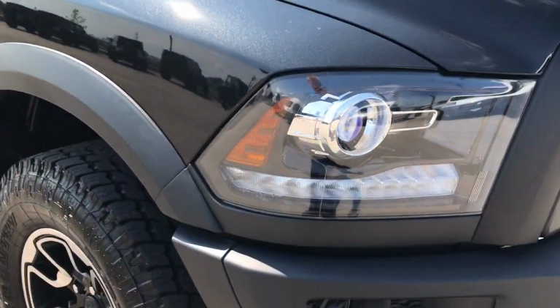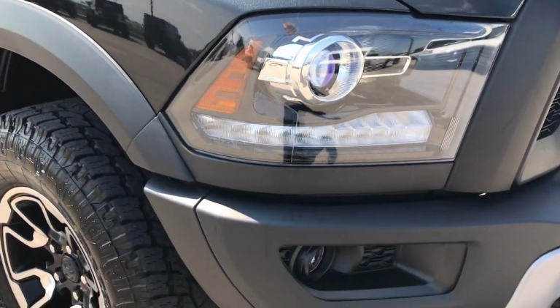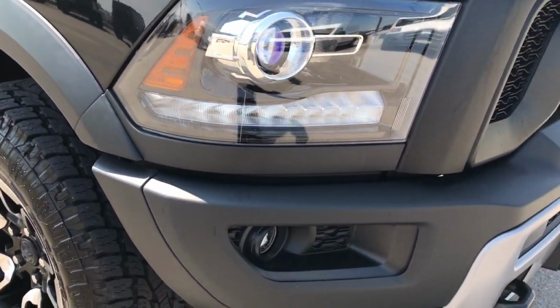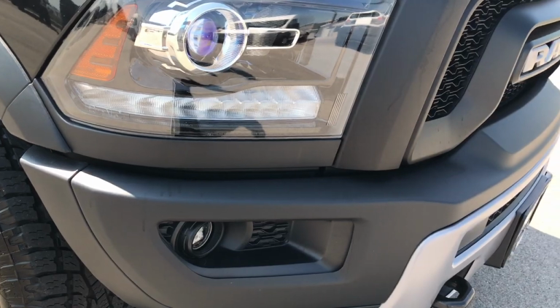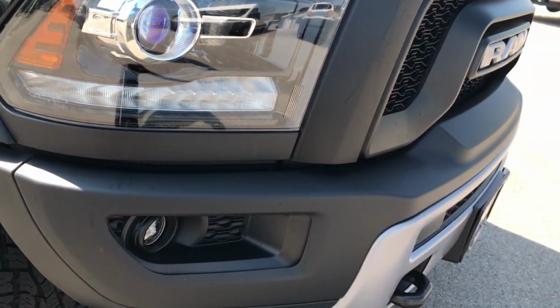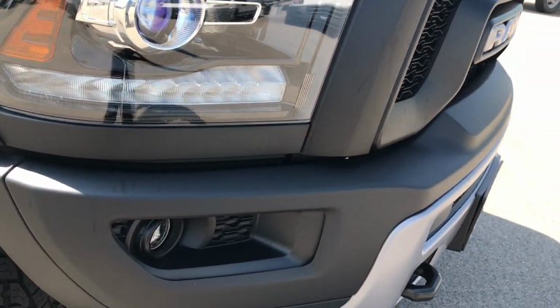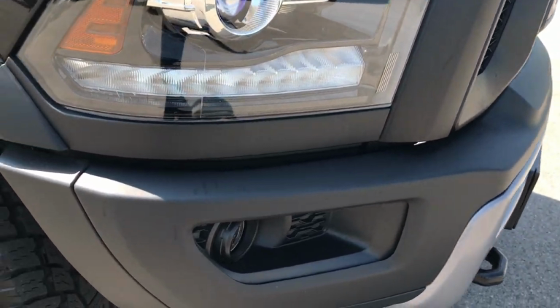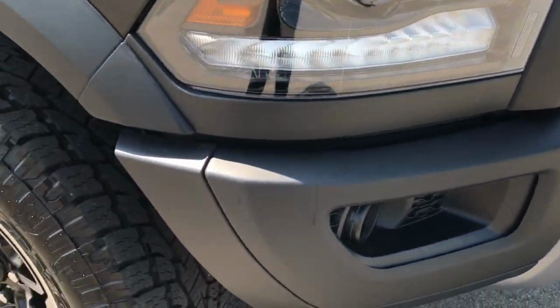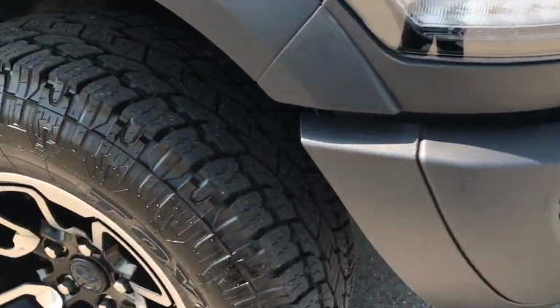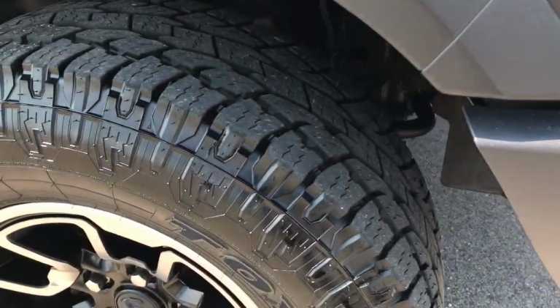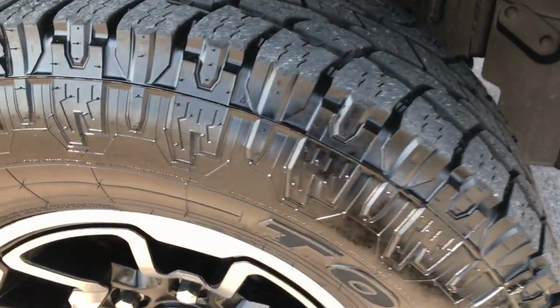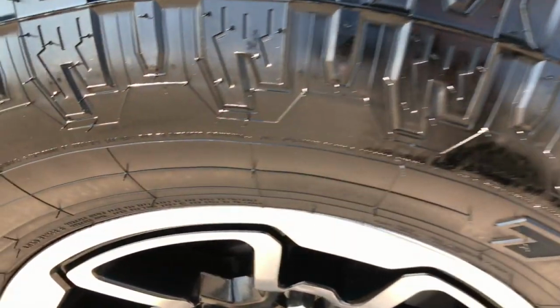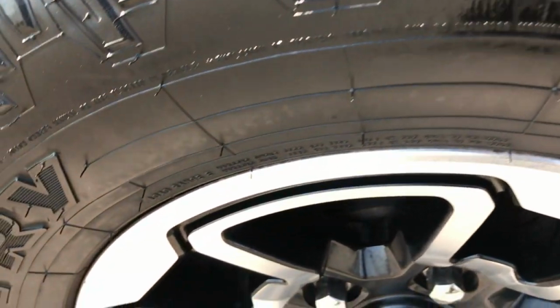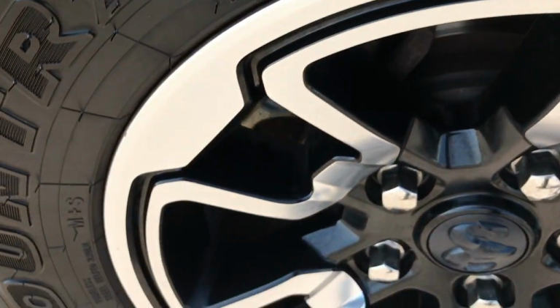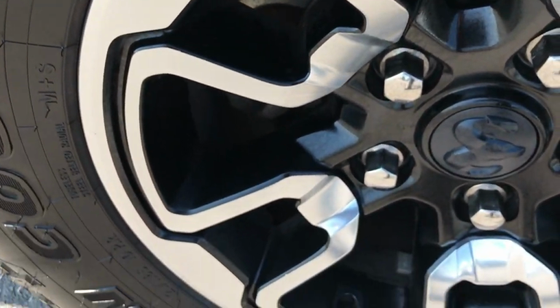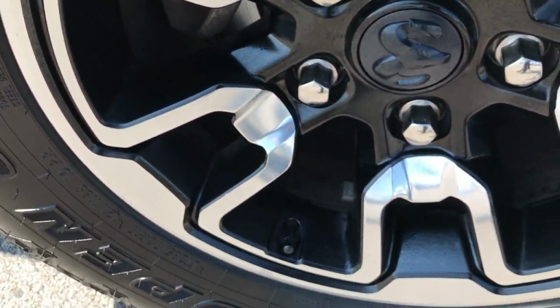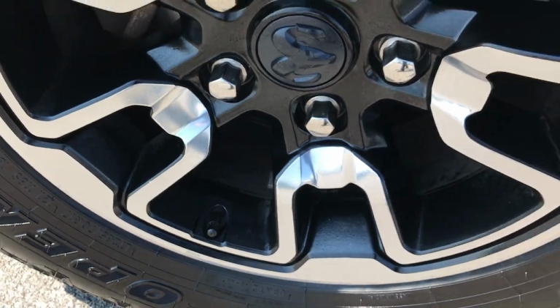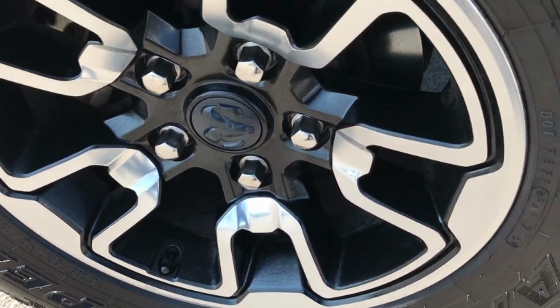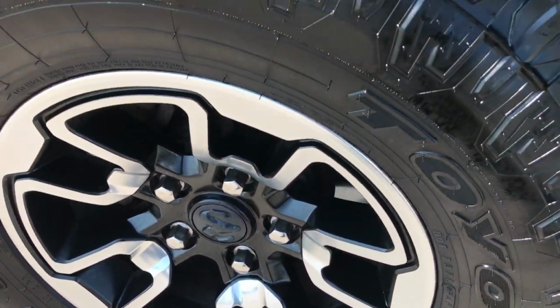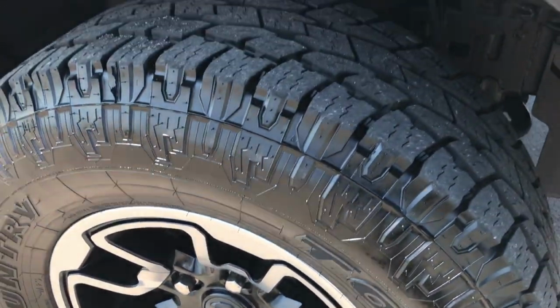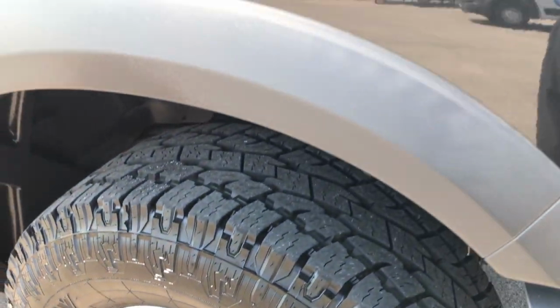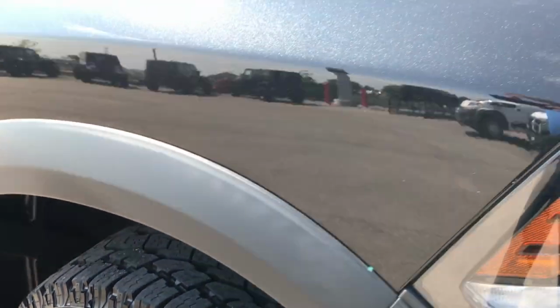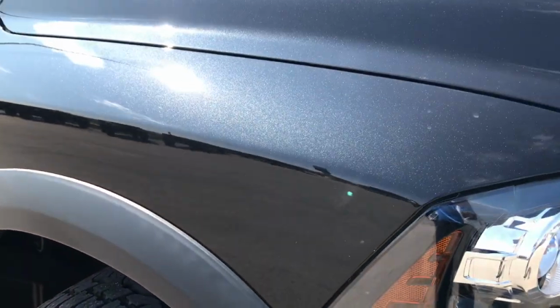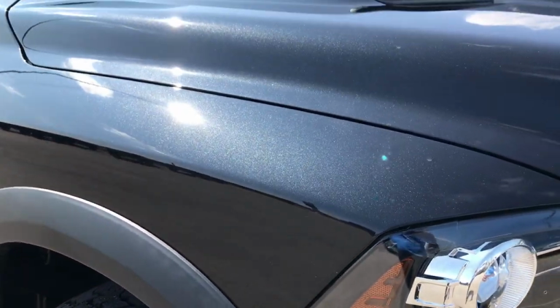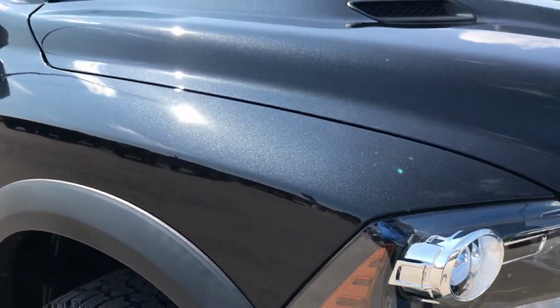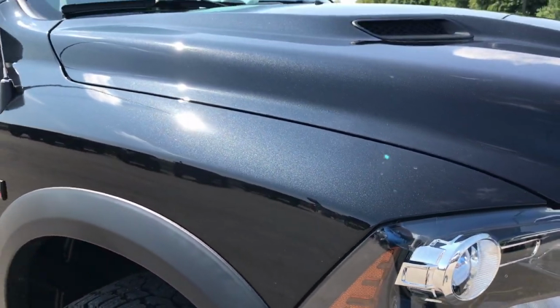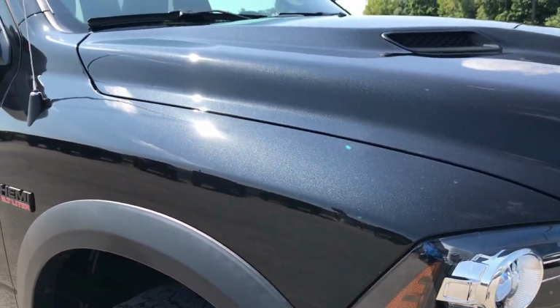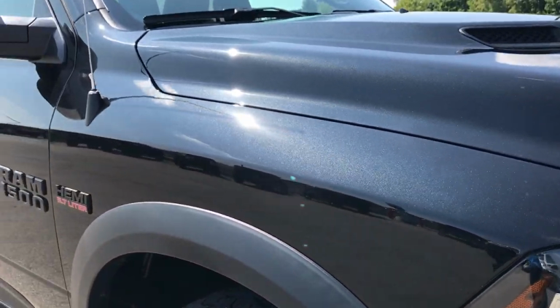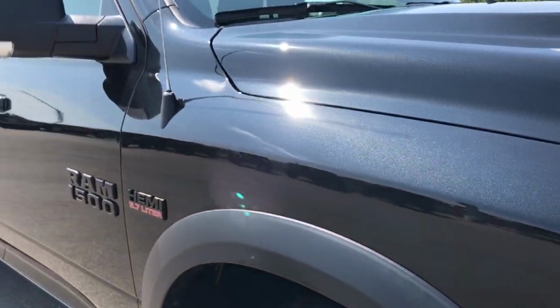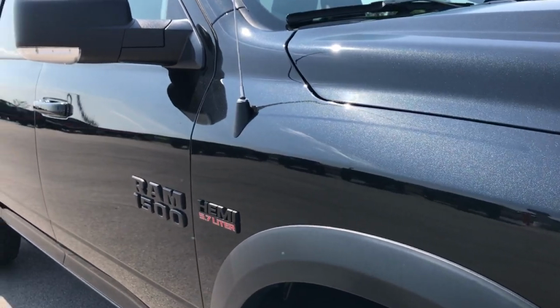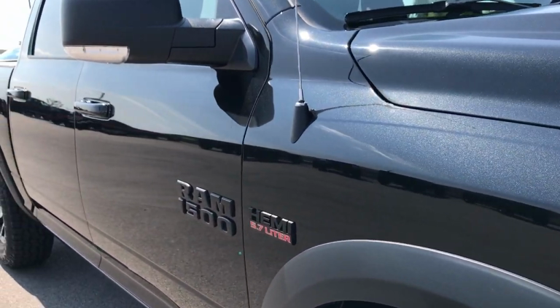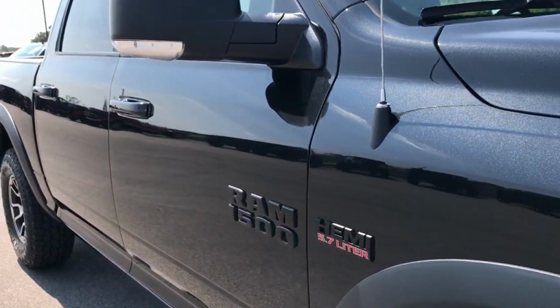No dents, dings, or scuffs on the front bumper. The passenger side rim is in excellent condition — no scuffs or scrapes. And as you go down this side of the truck, you can see just how clean the body is and how reflective the paint is.